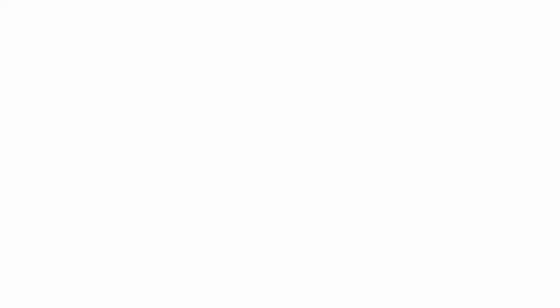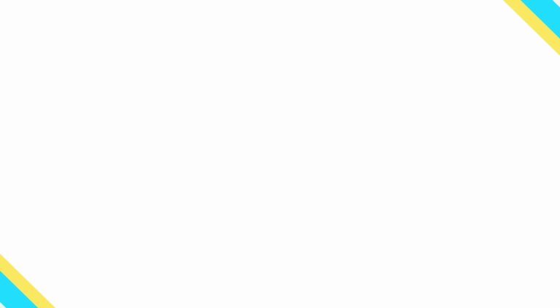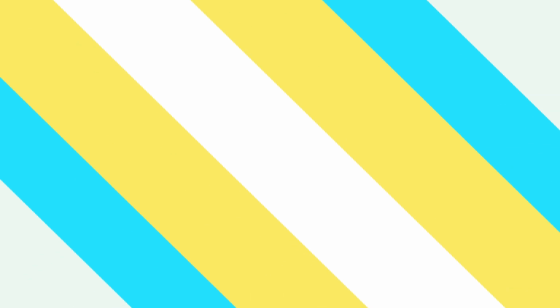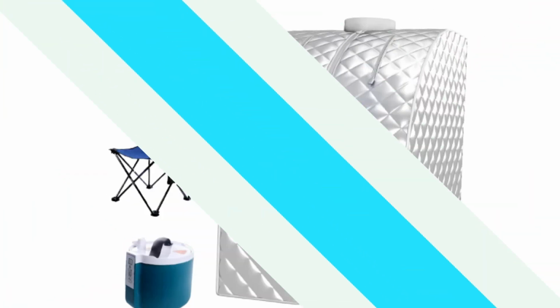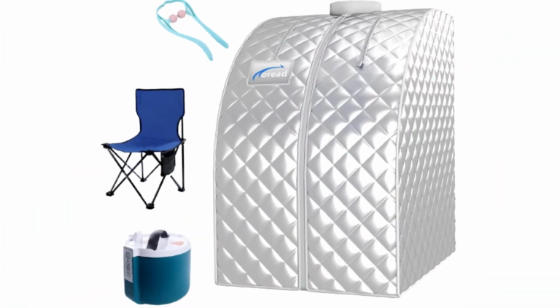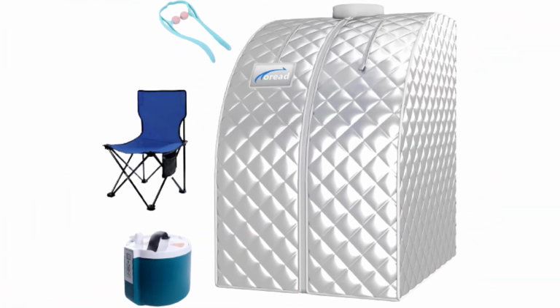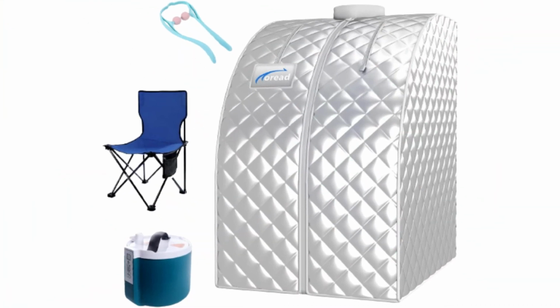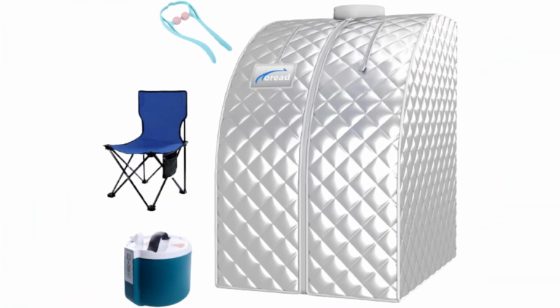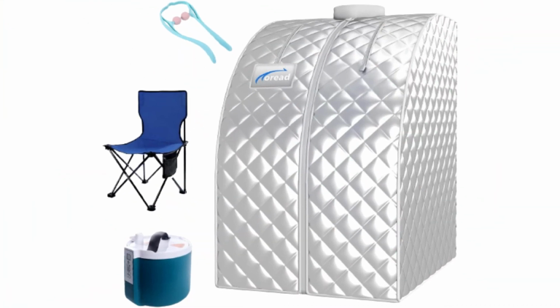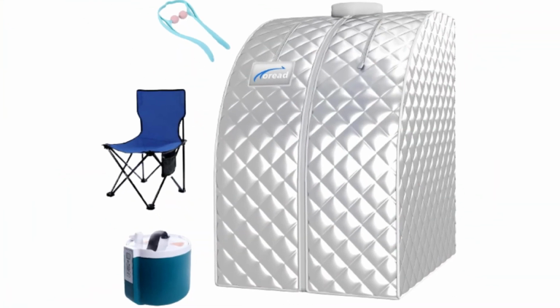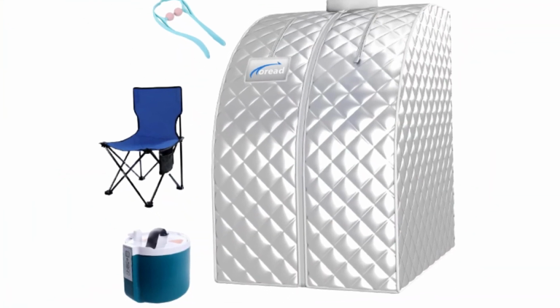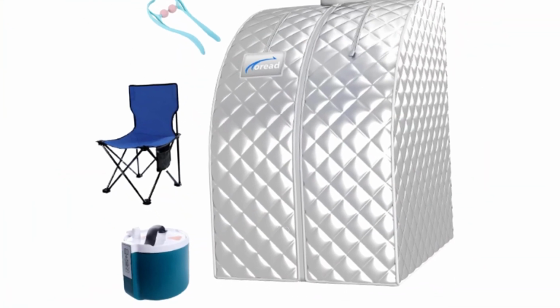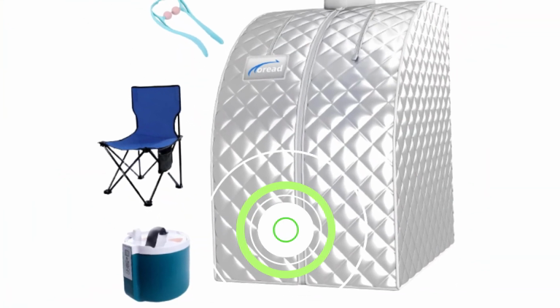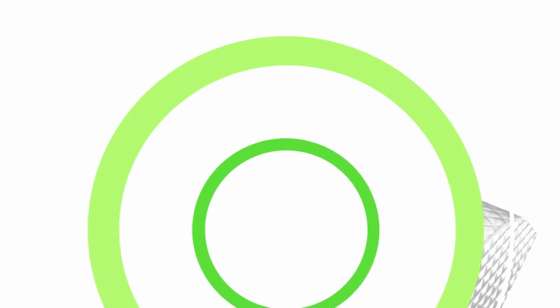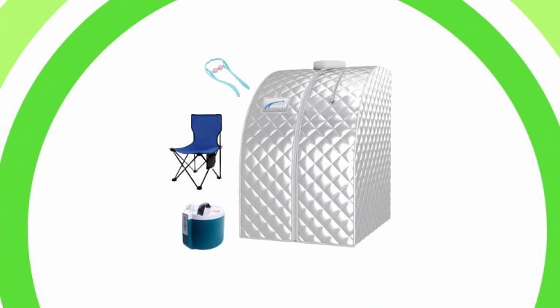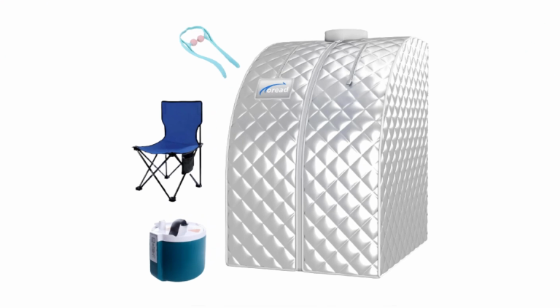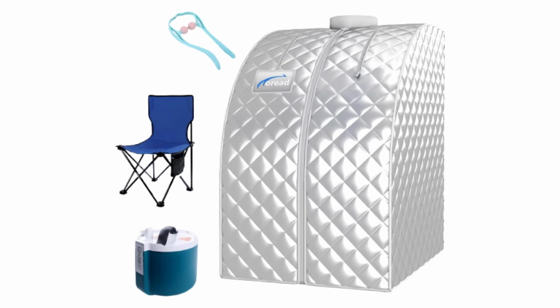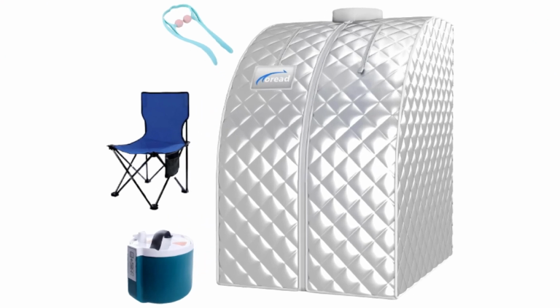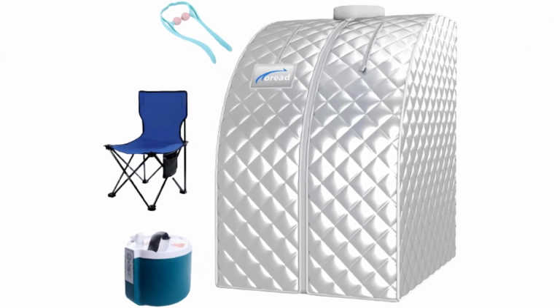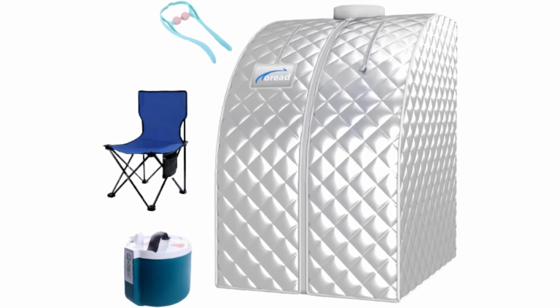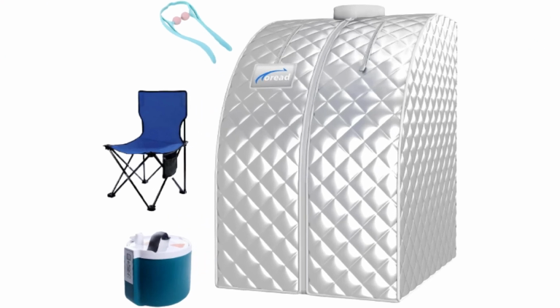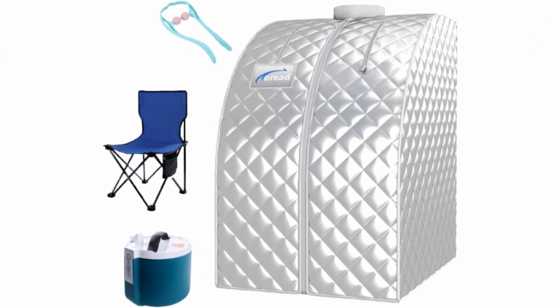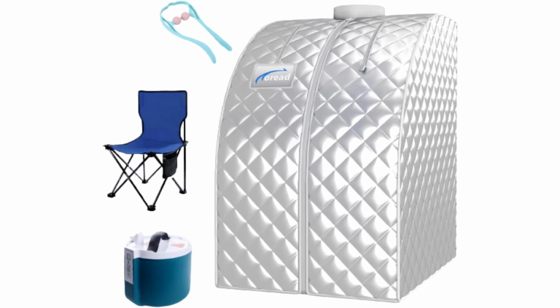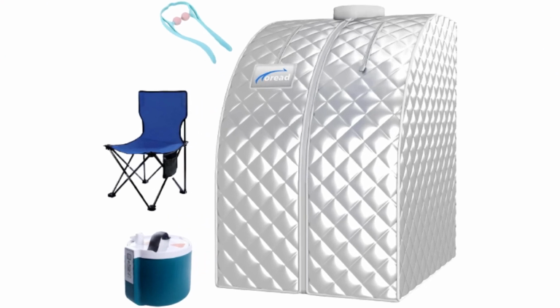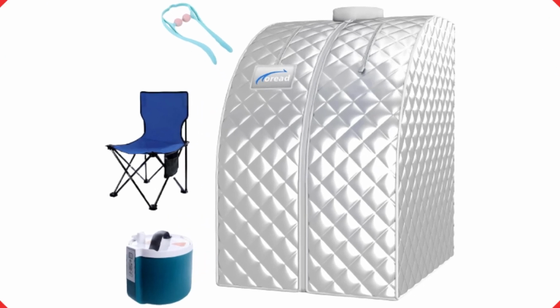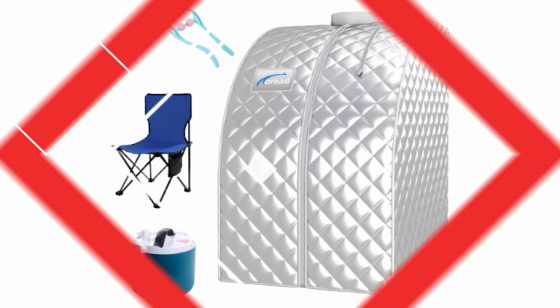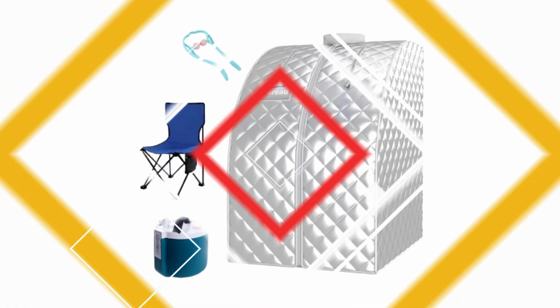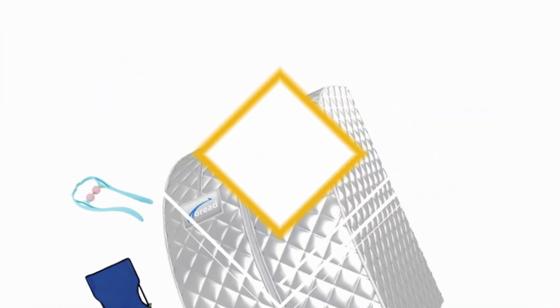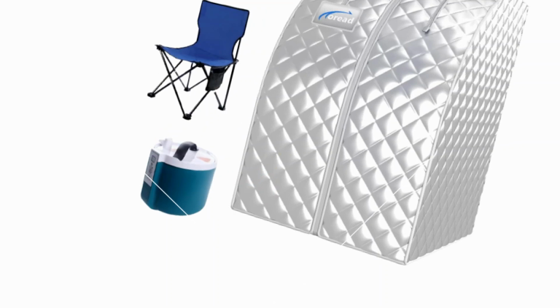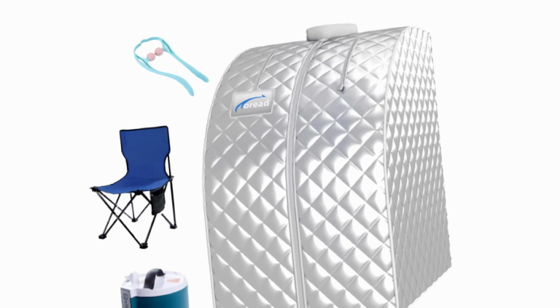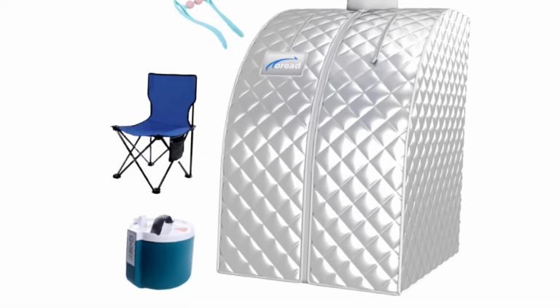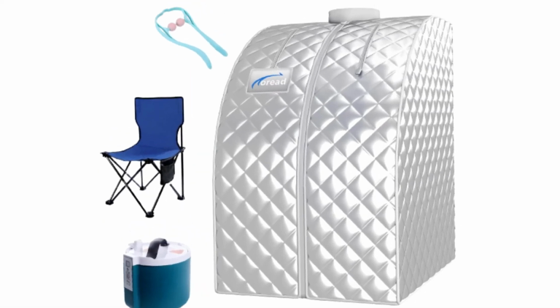The sauna tent is highly sealed with sweat-absorbing mats that are machine washable, an ultra-comfortable chair, and a remote control. Suitable for a person who can bear a weight of 270 pounds or less and a height of 75 inches or less.